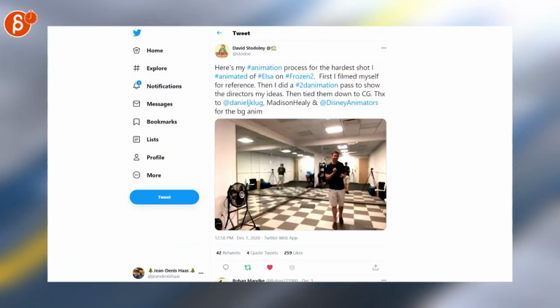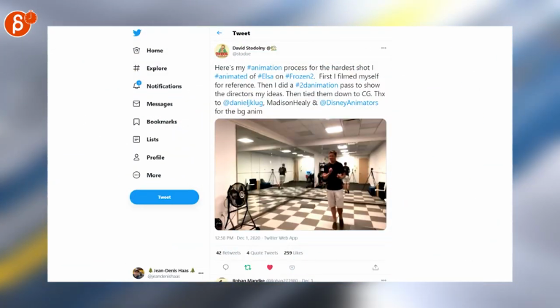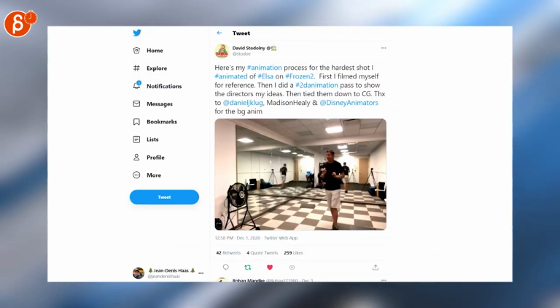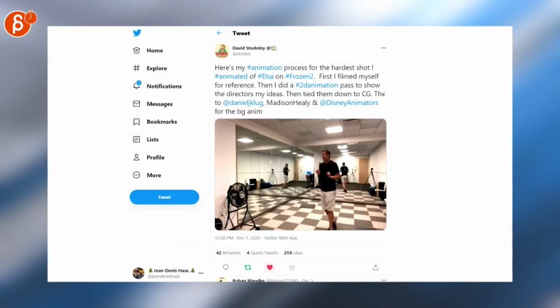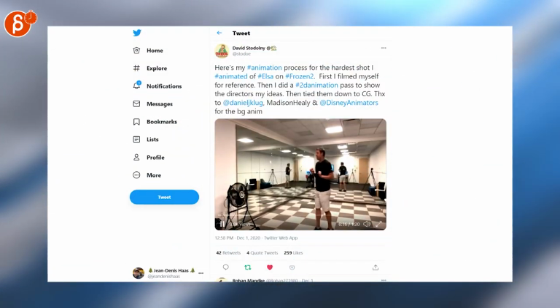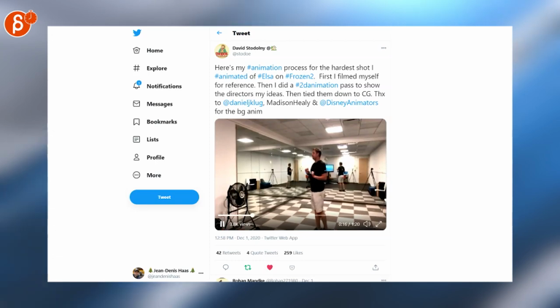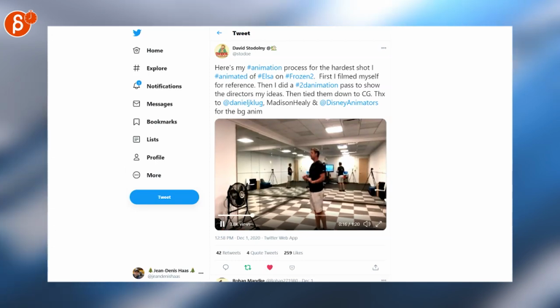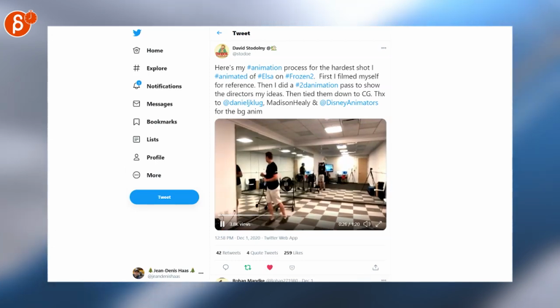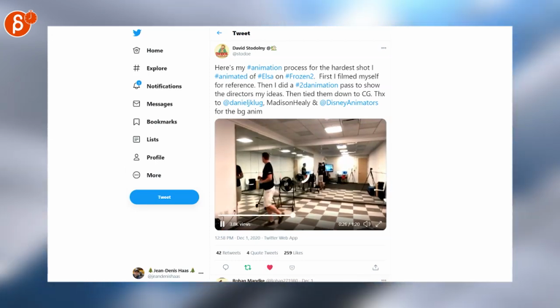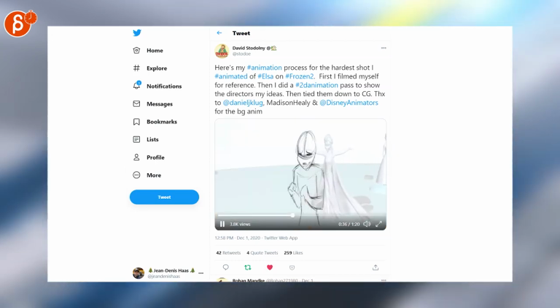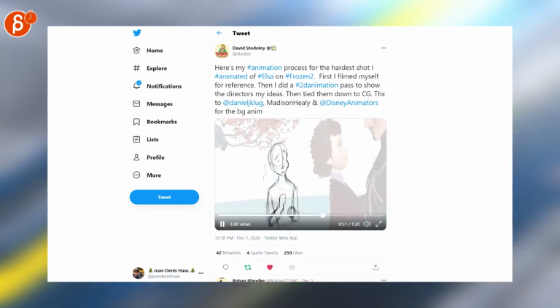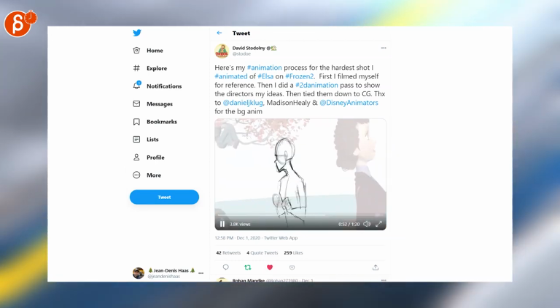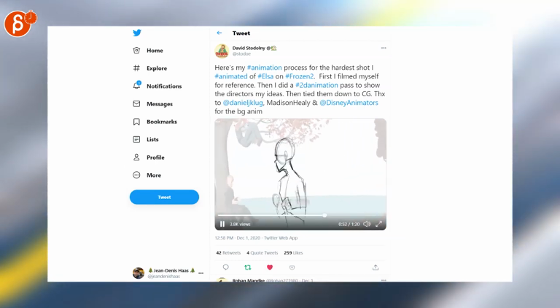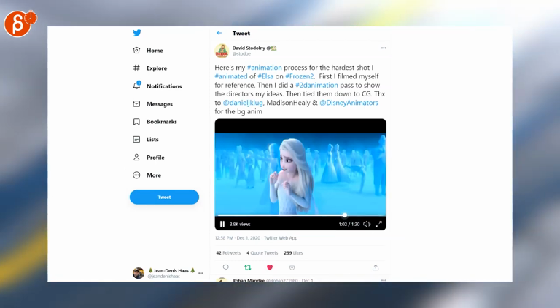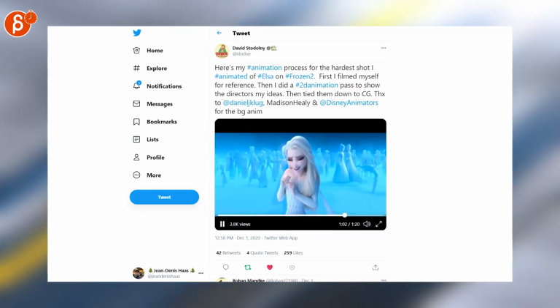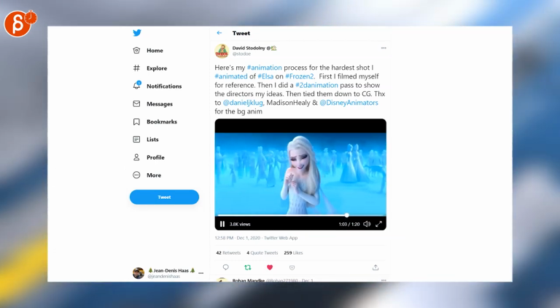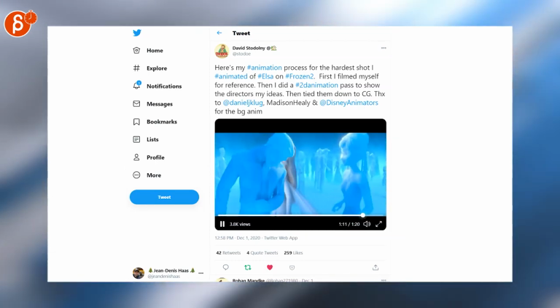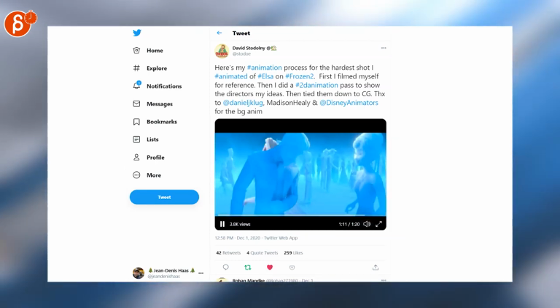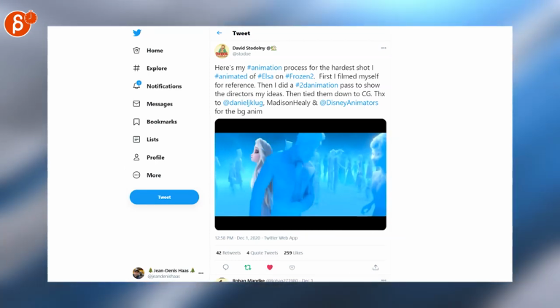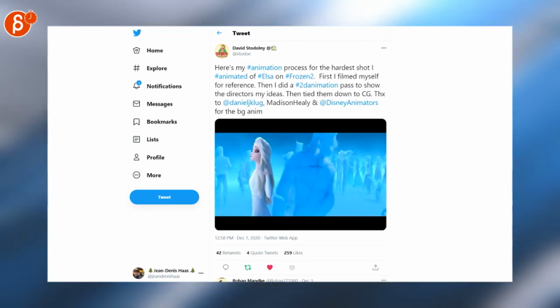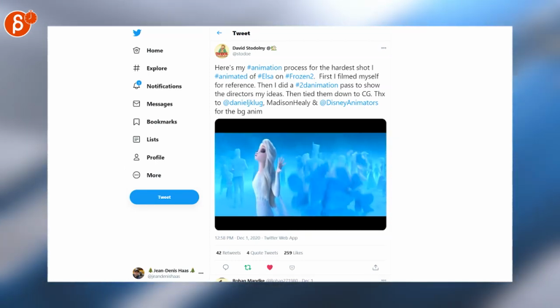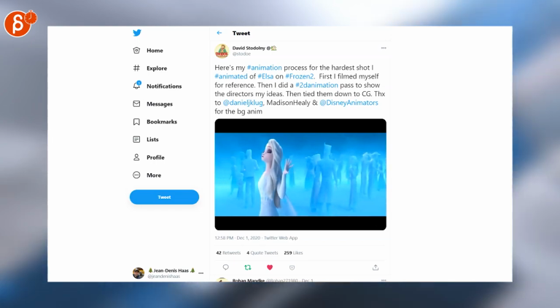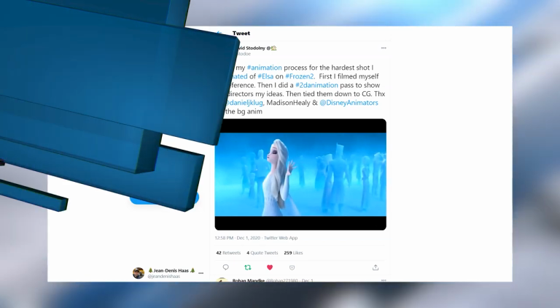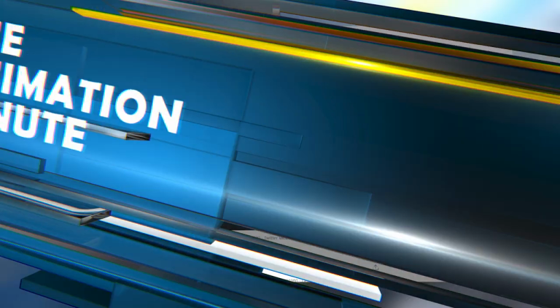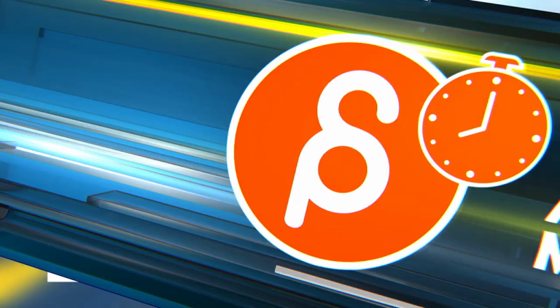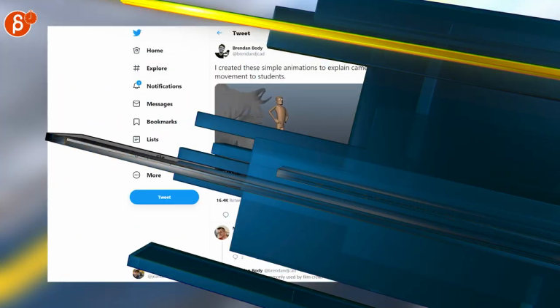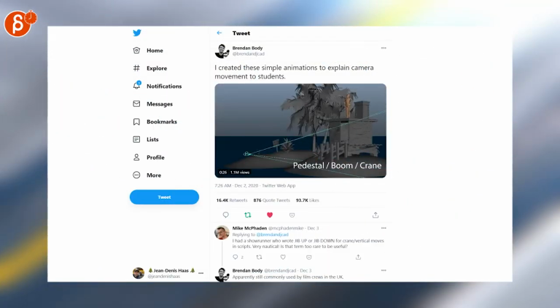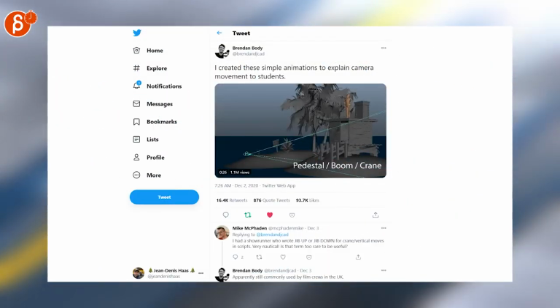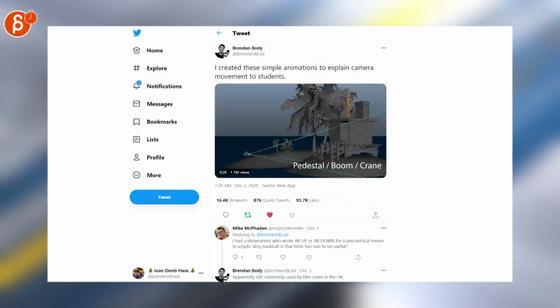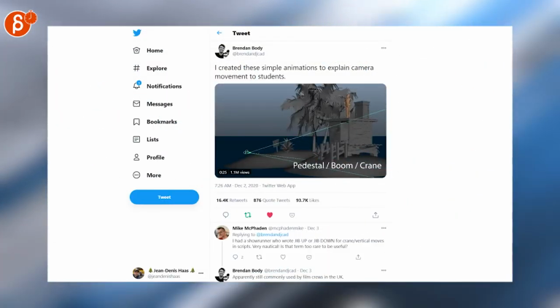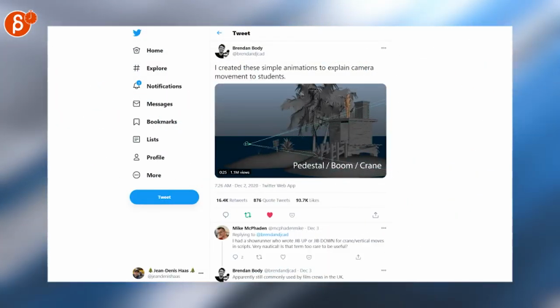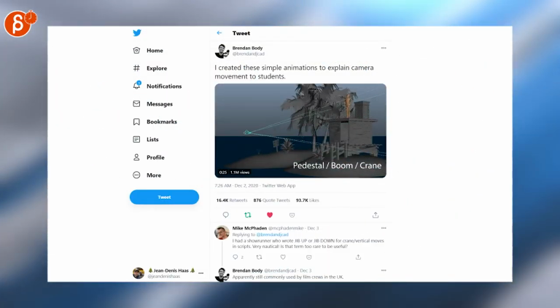Moving on to a tweet by David showing his animation process for Frozen 2 — absolutely cool. You can see the acting choices and then it goes into the process and the final animation. Always super cool to see that. Speaking of a showcase, Brandon is posting a really cool tweet with 1.1 million views about how to explain camera movements to students.